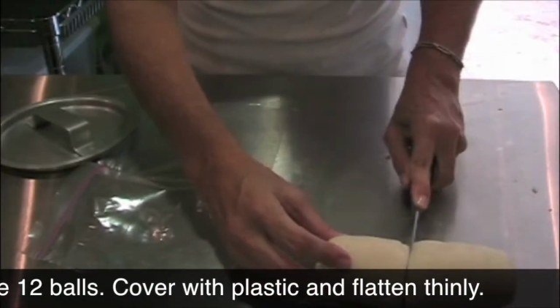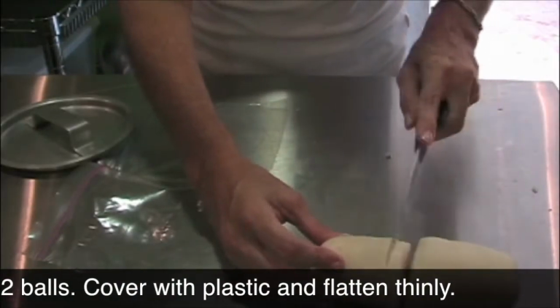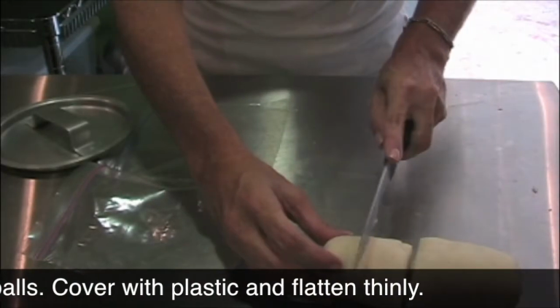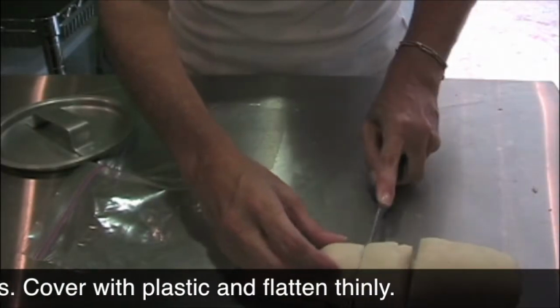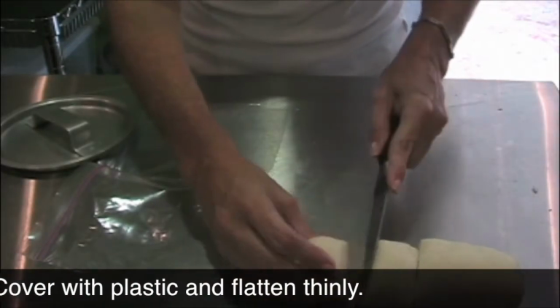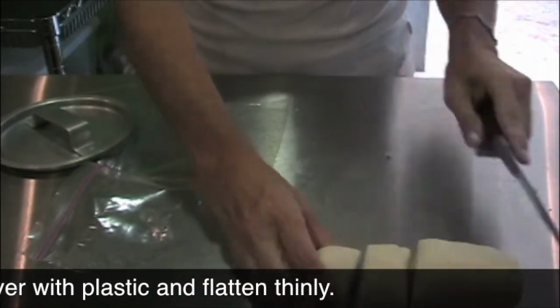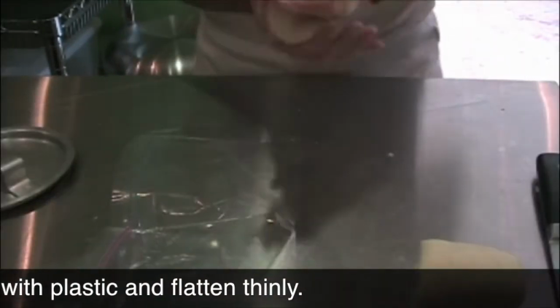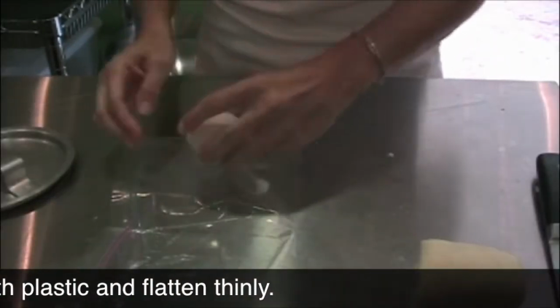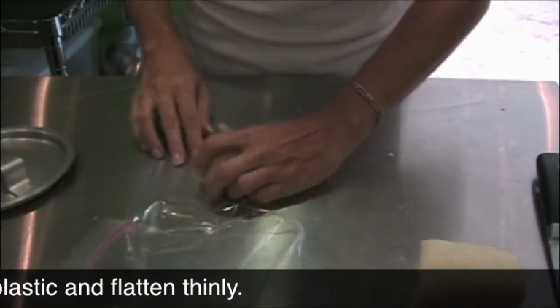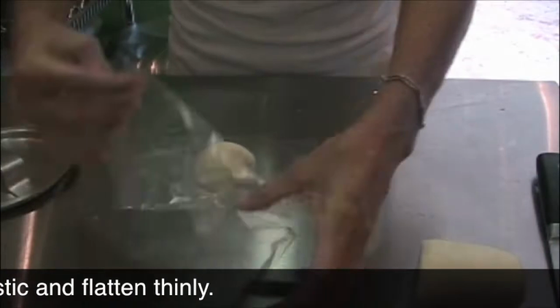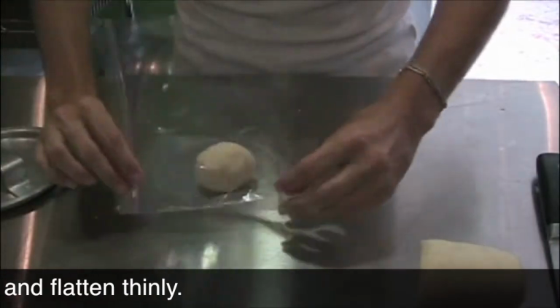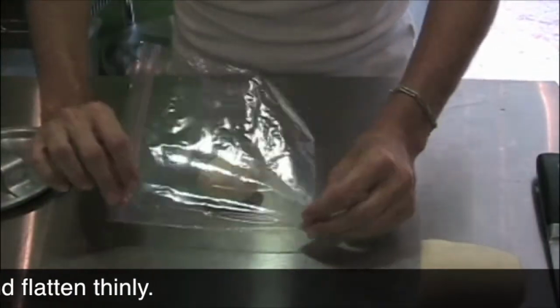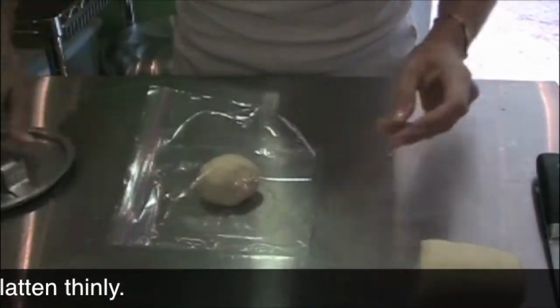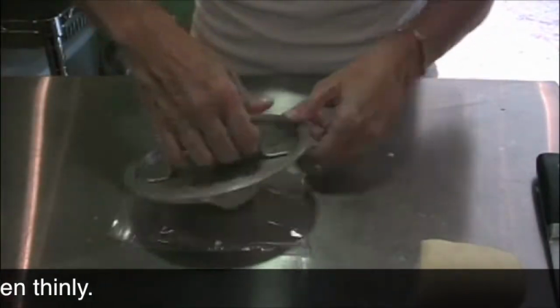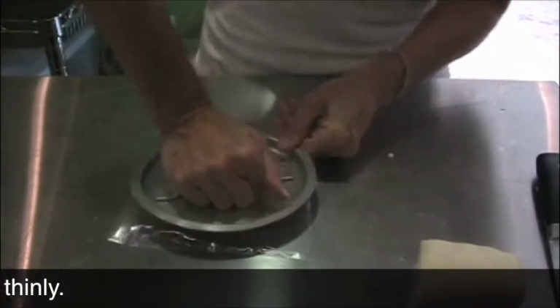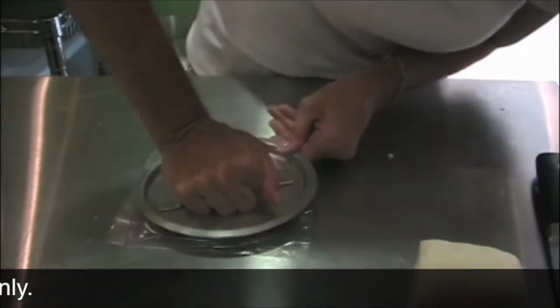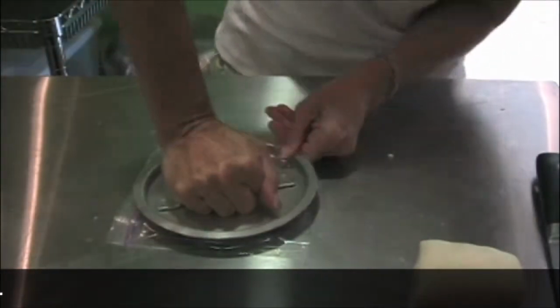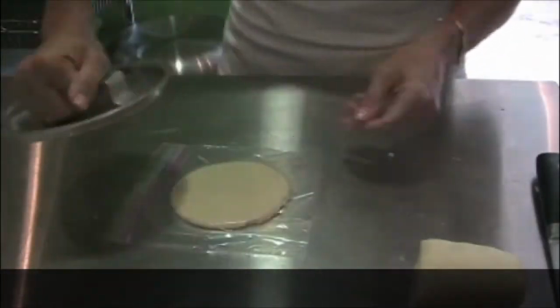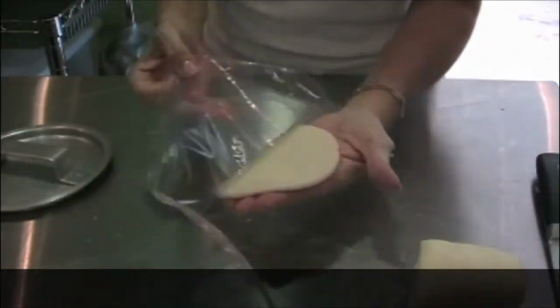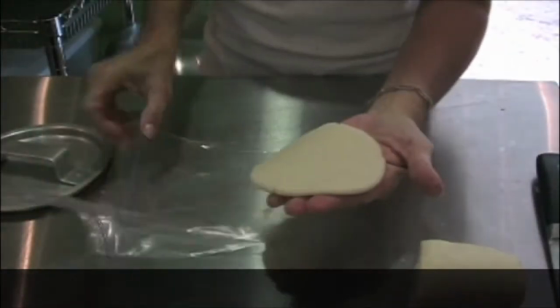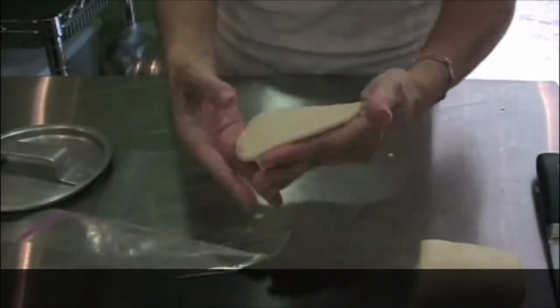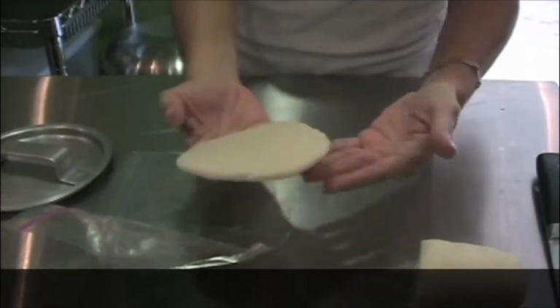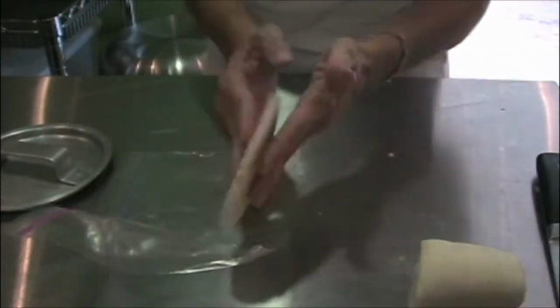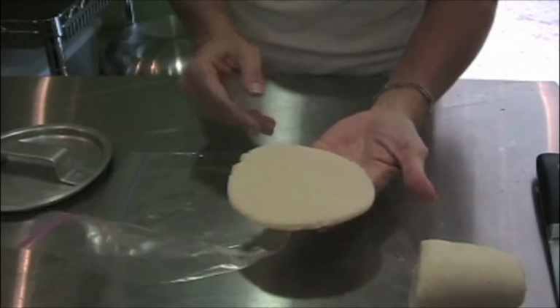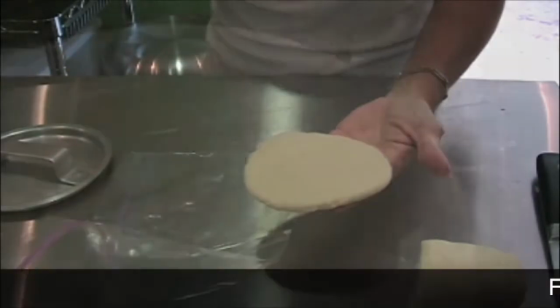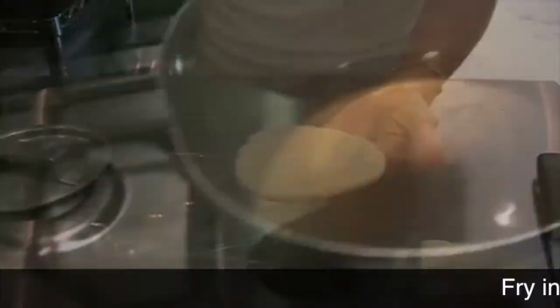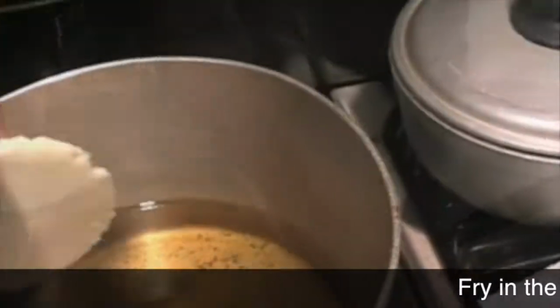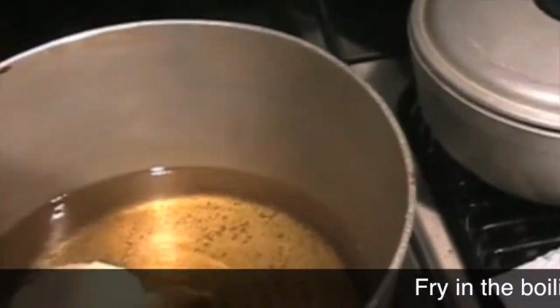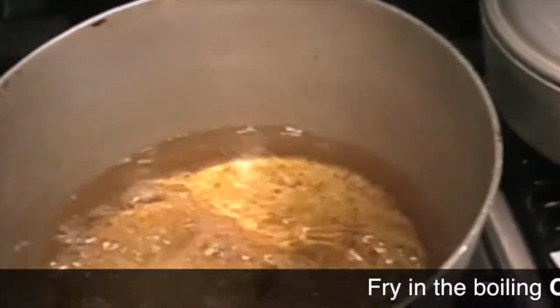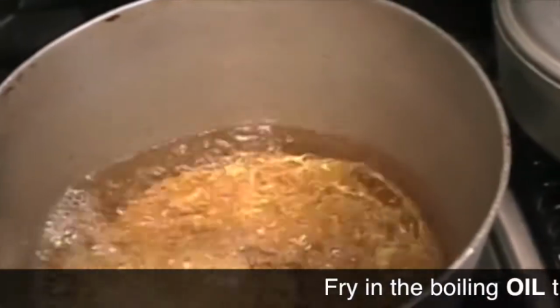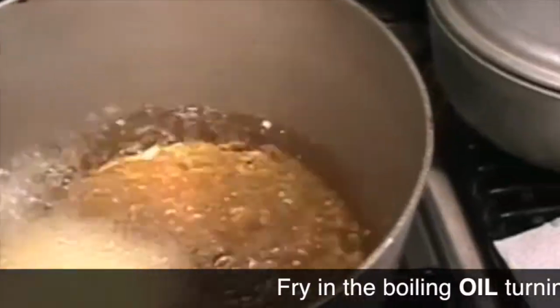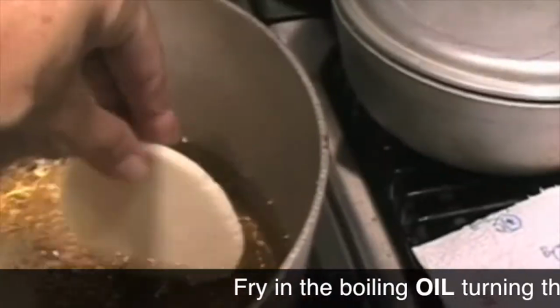cut it into 12 pieces, make little balls and place in between two pieces of plastic. Just press them and voila! Your arepa is ready.